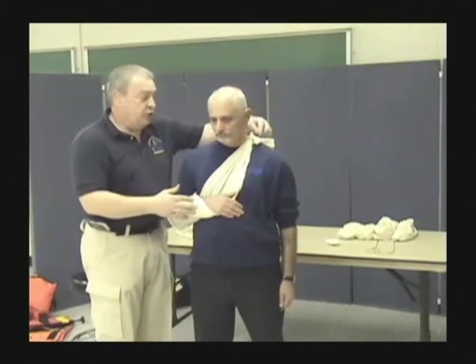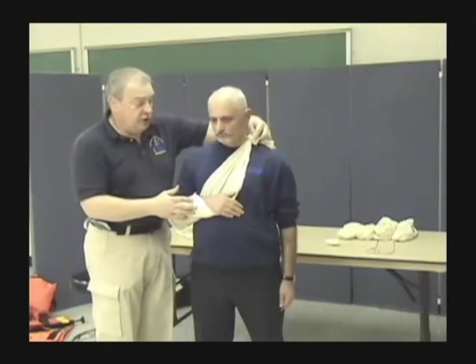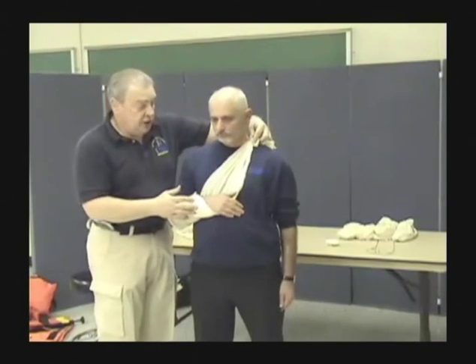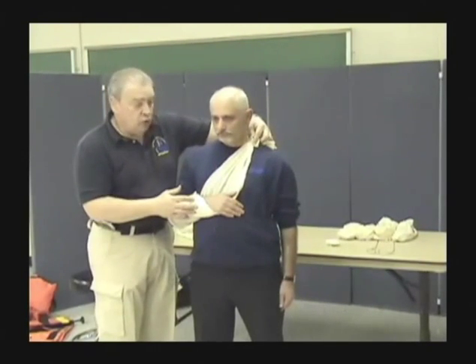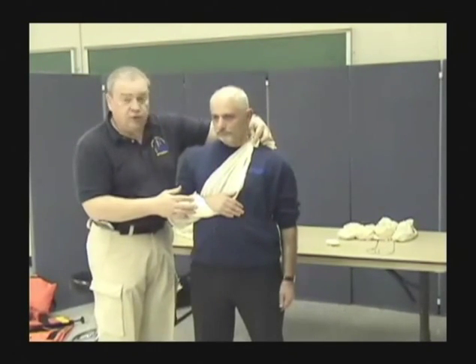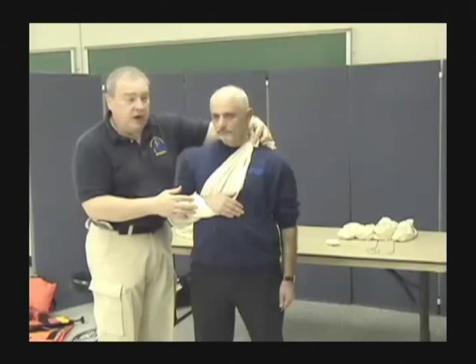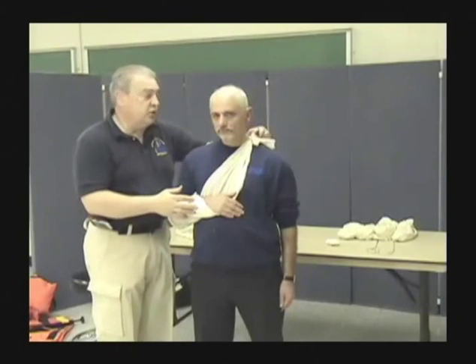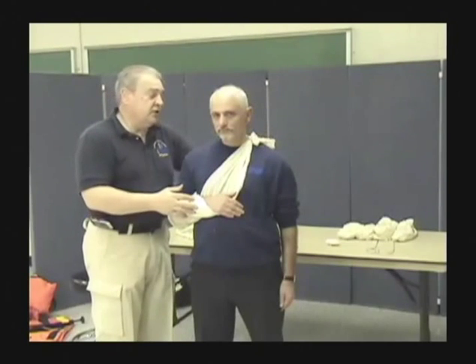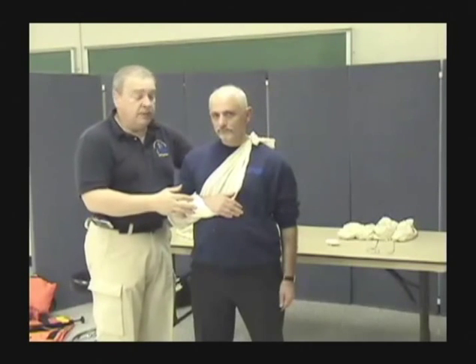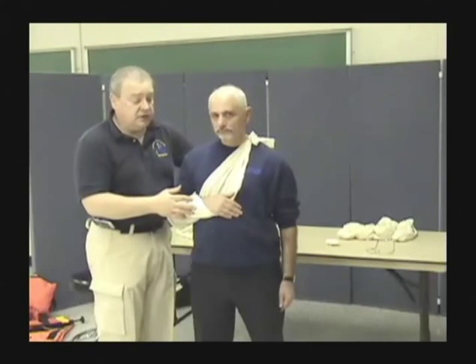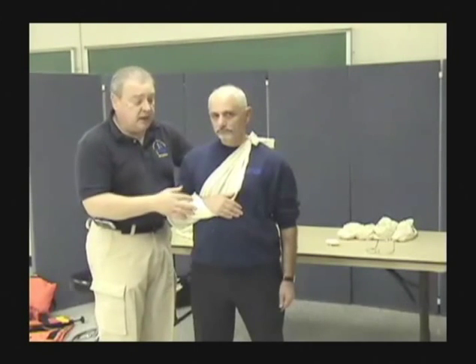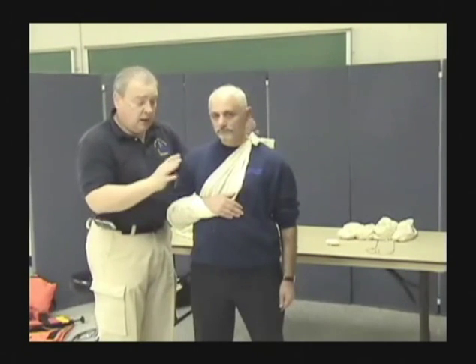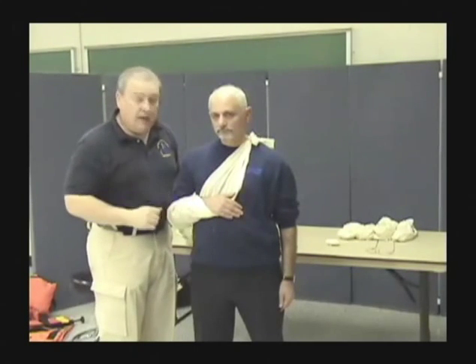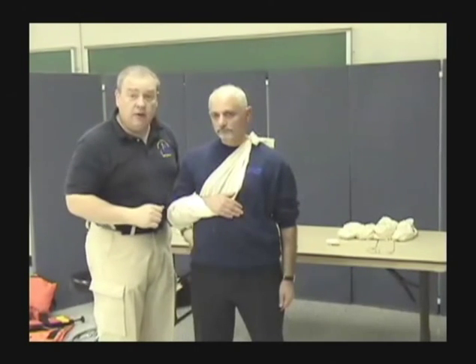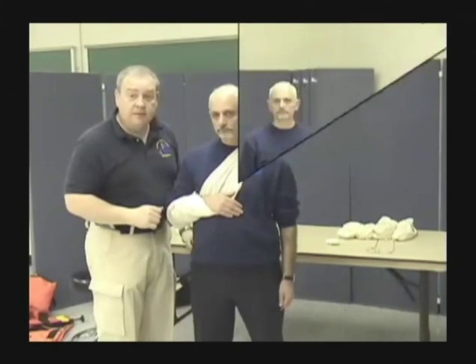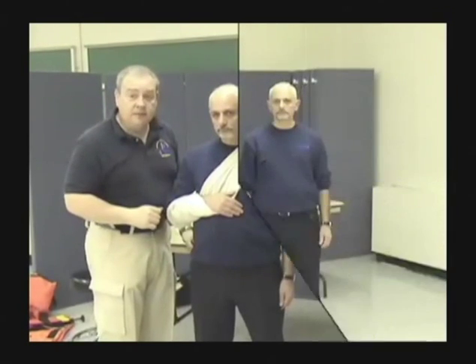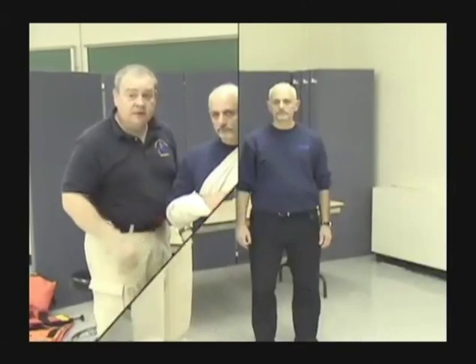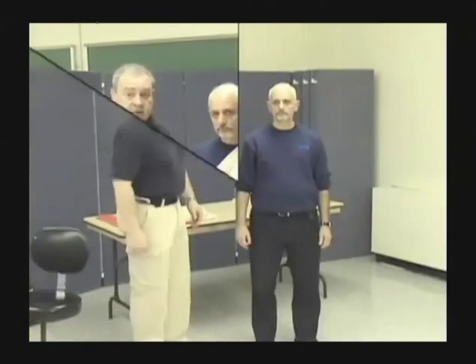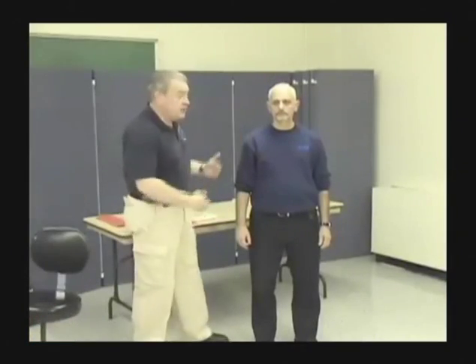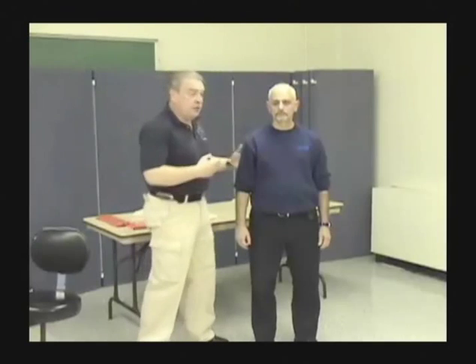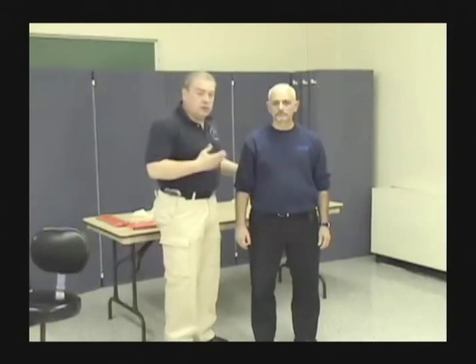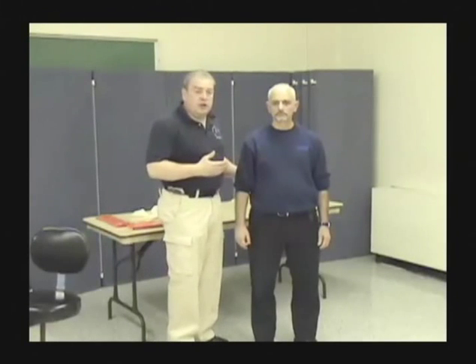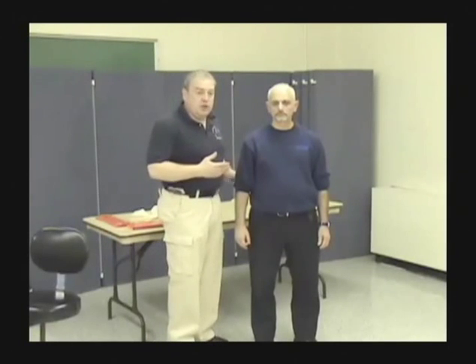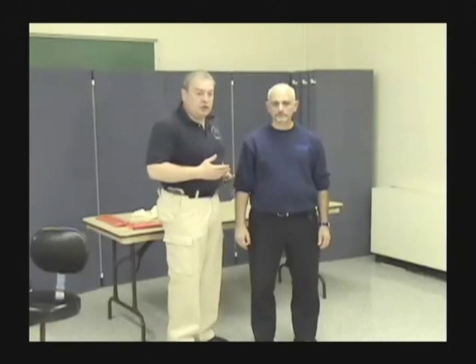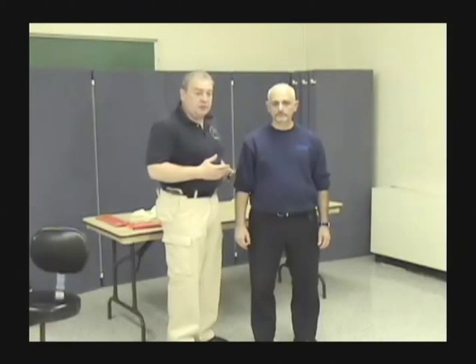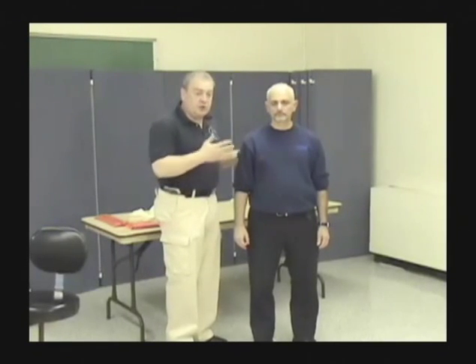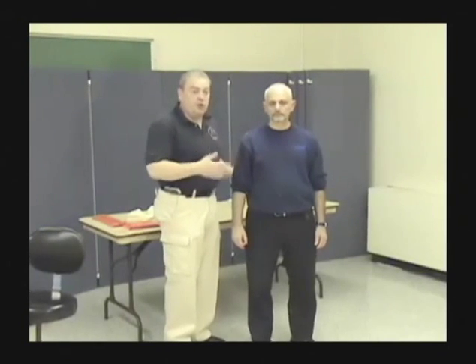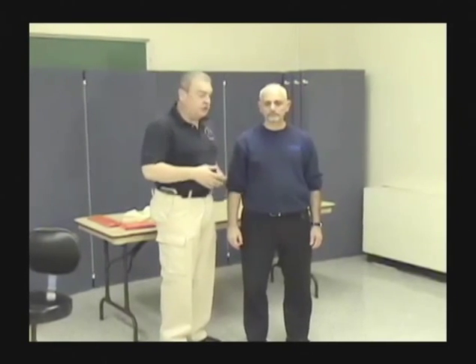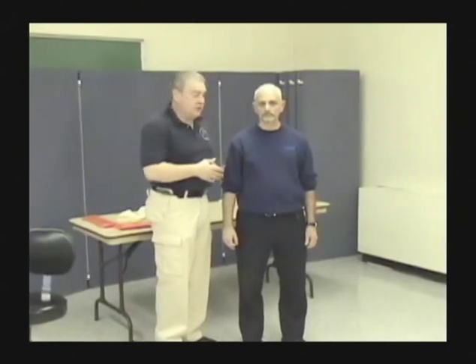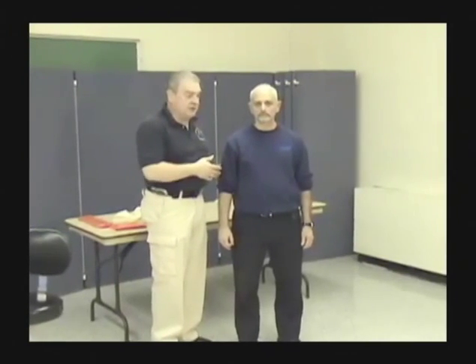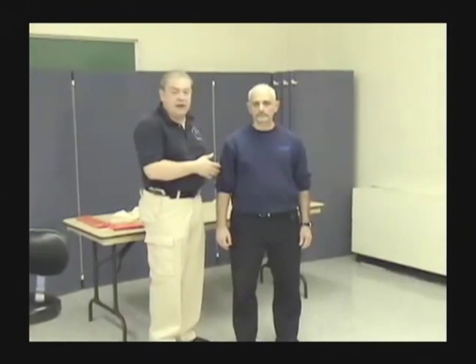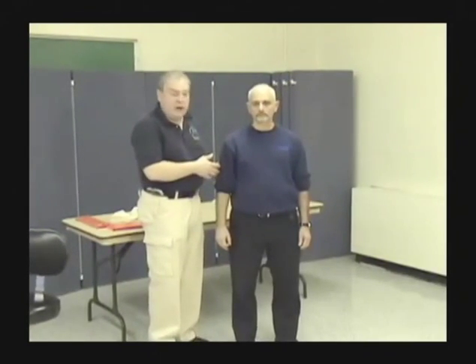Note that the knots are all to the front of the body so they don't dig into the patient's back, and they're out of the way. Now let's look at some other injuries to the upper extremities — painful, swollen, deformed injuries, also known as fractures.